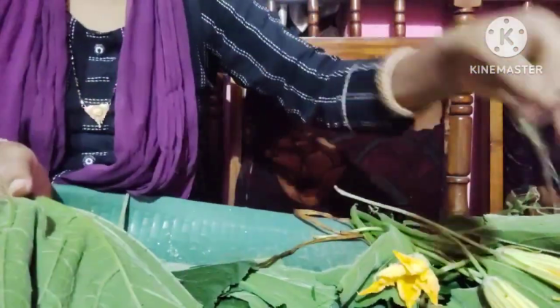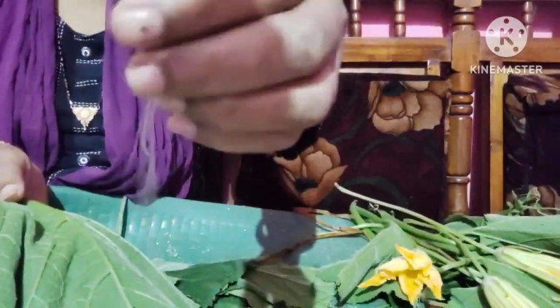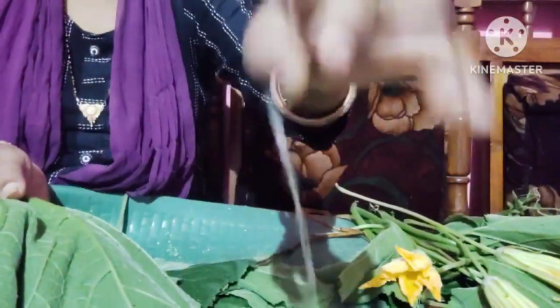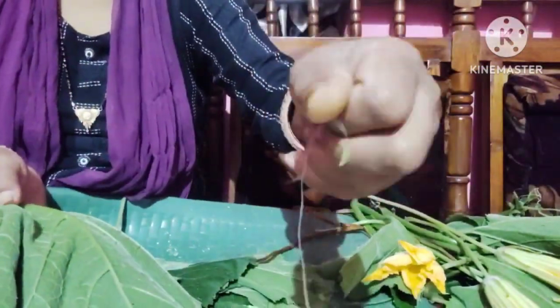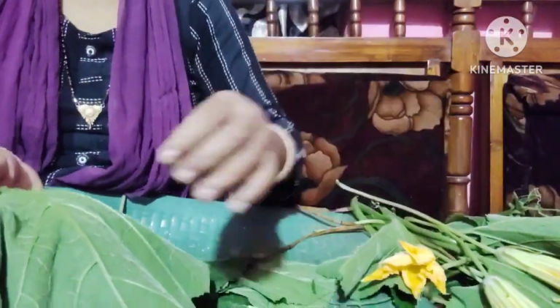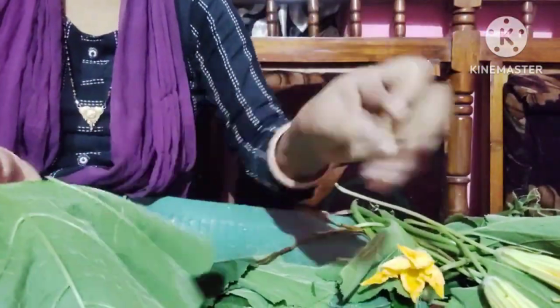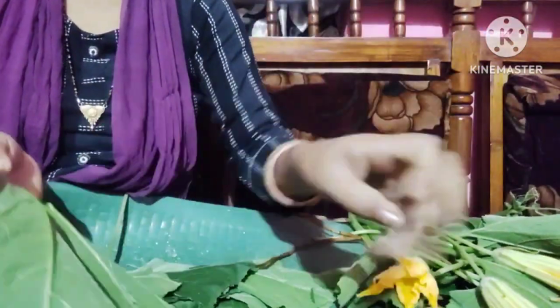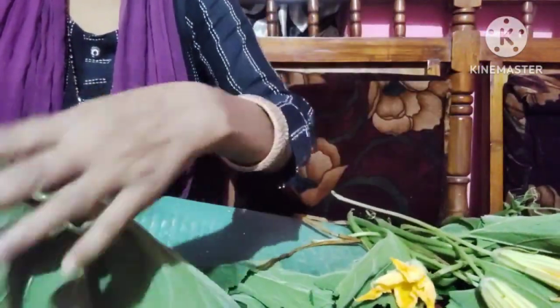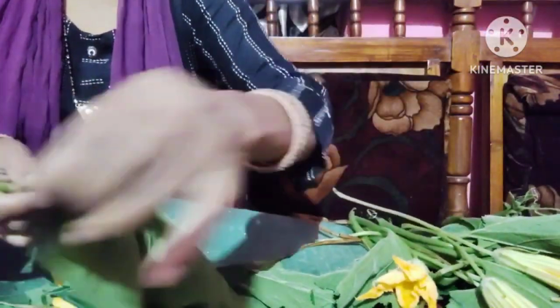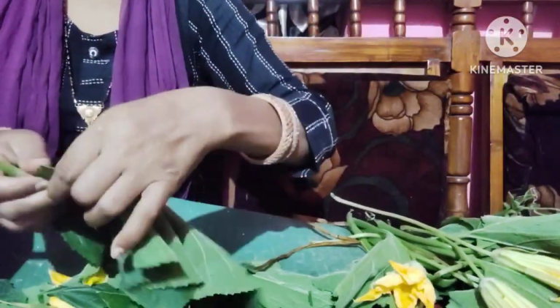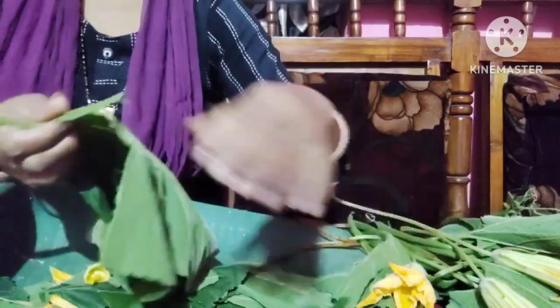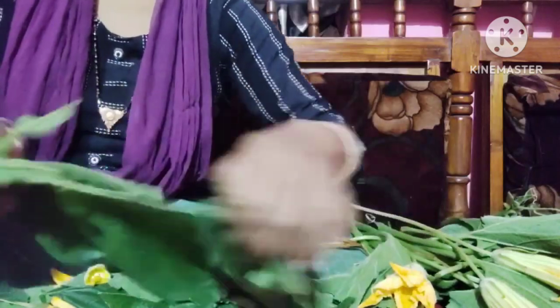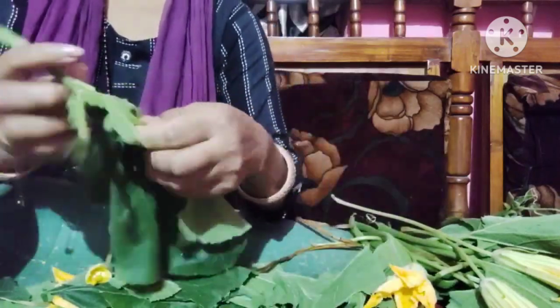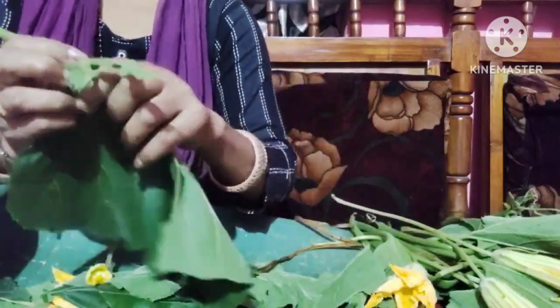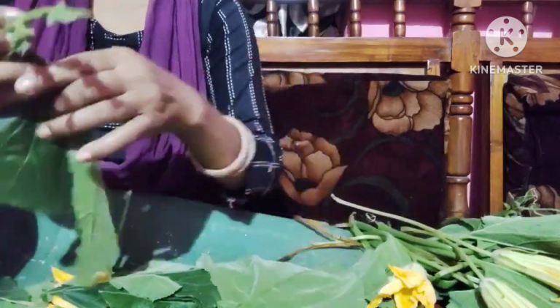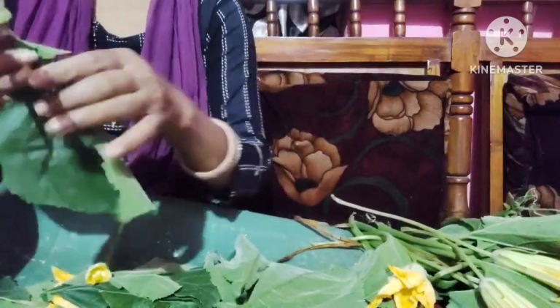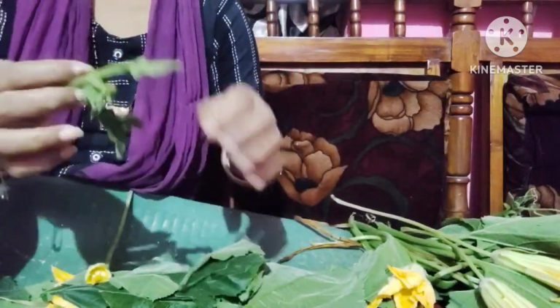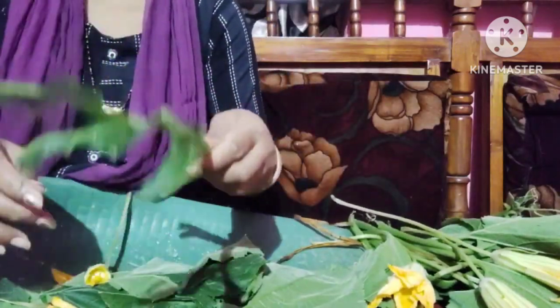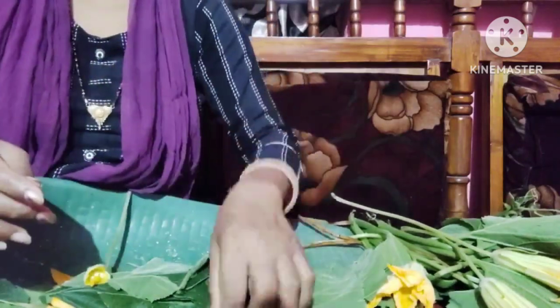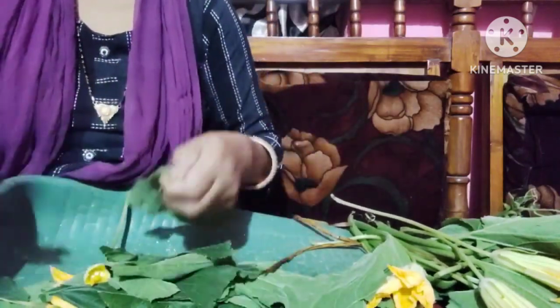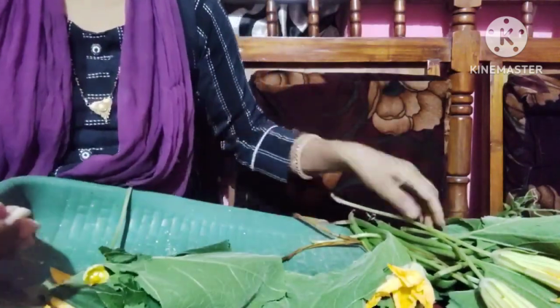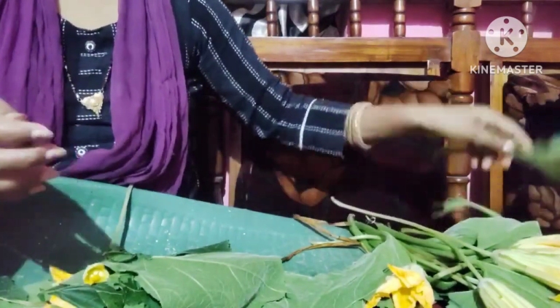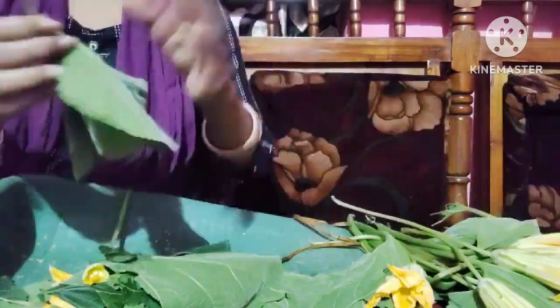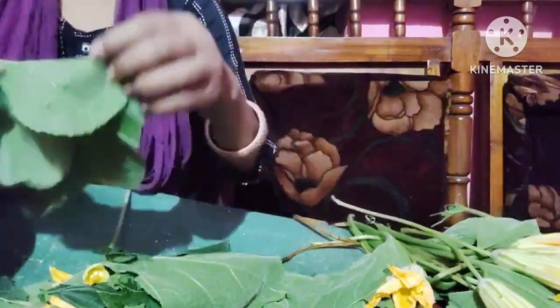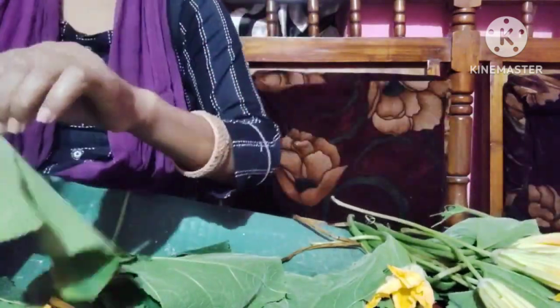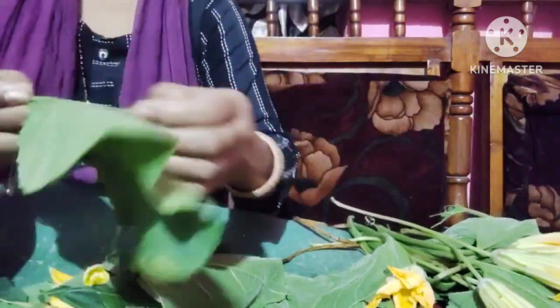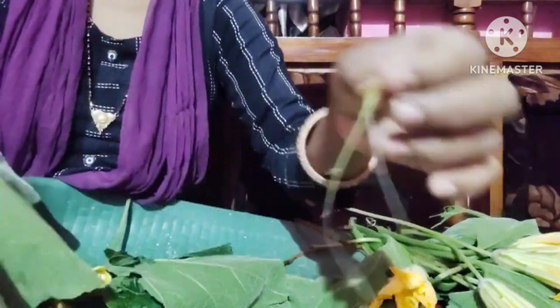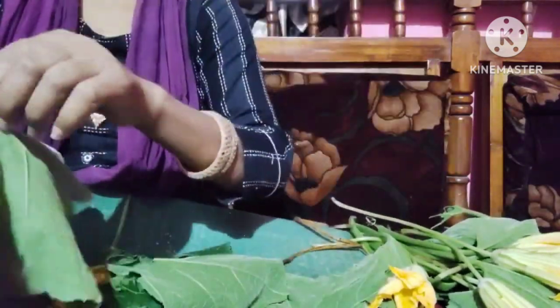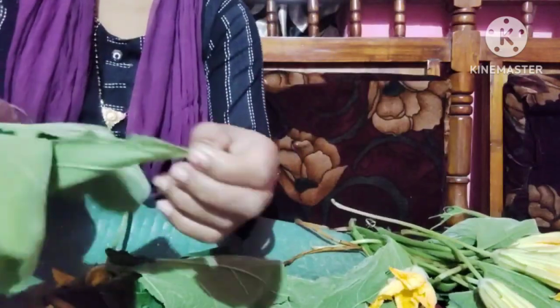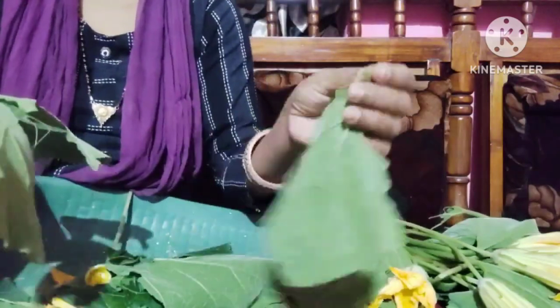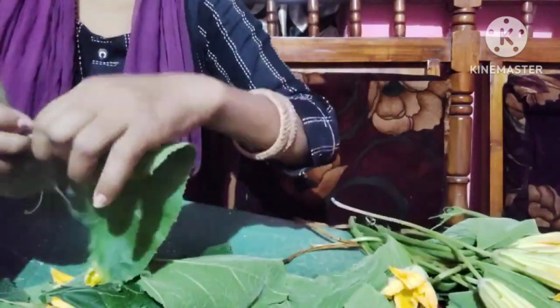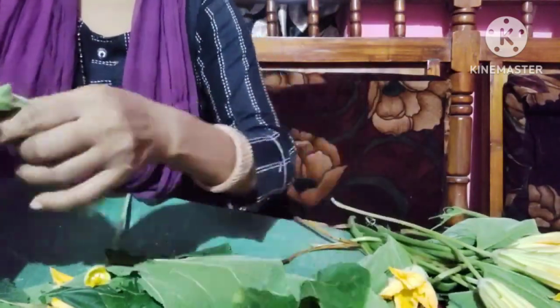Now we will remove the bottom of the trees. This tree is at the bottom of the leaves. It's an existing tree. We will tease the trees off.